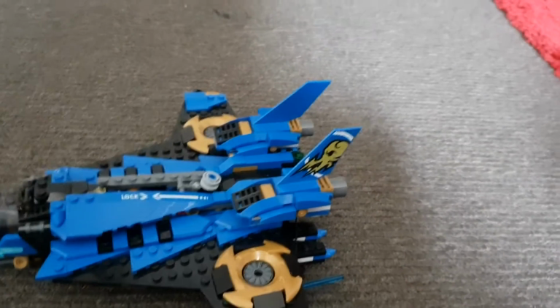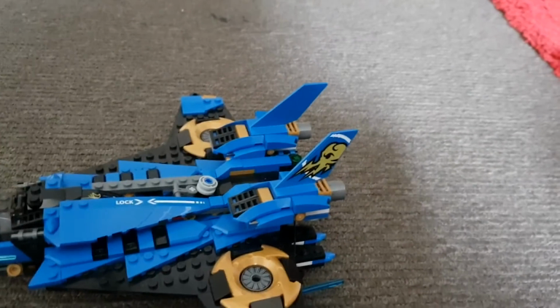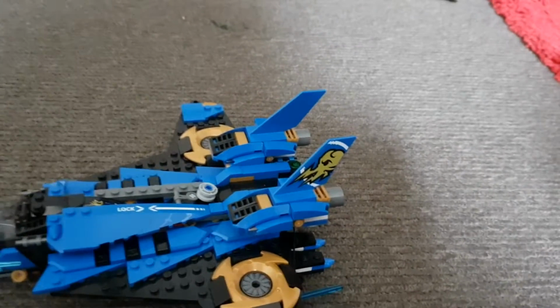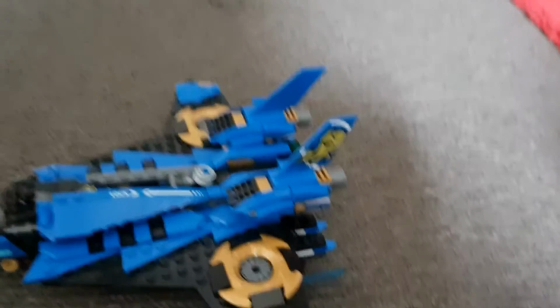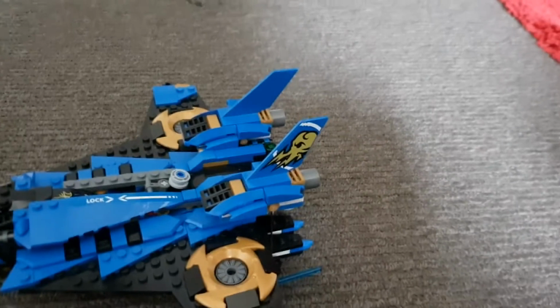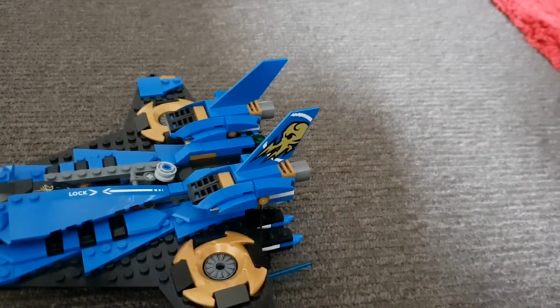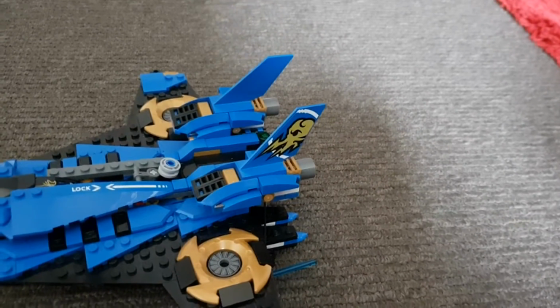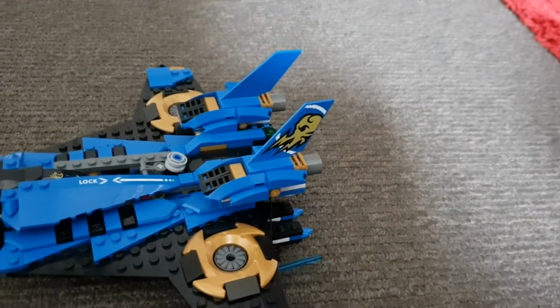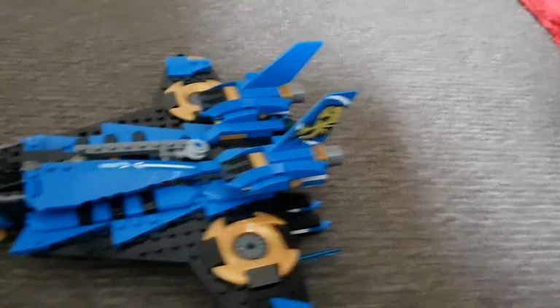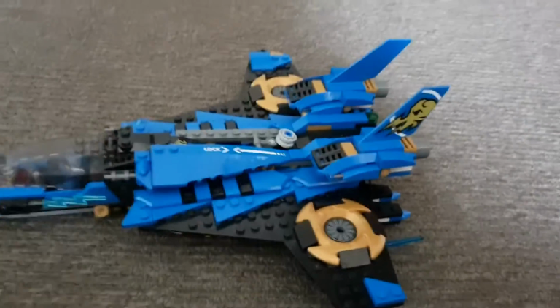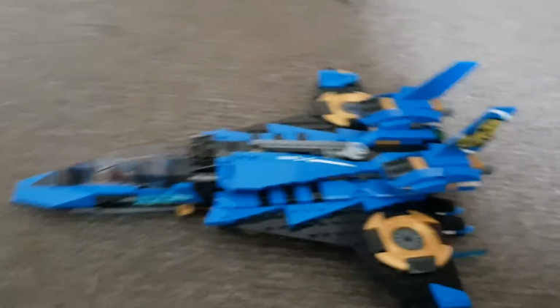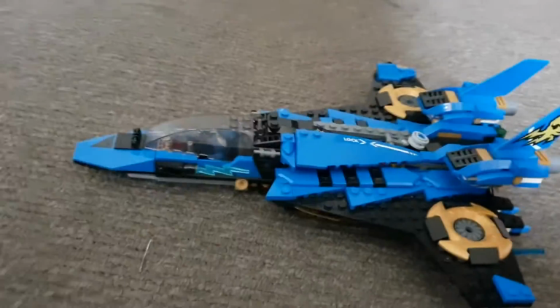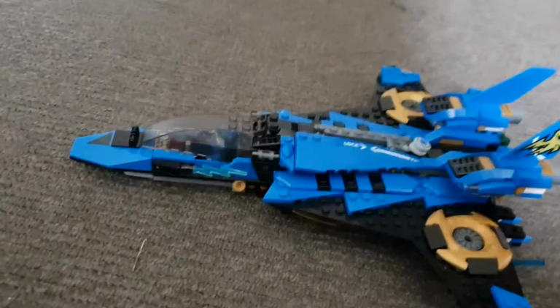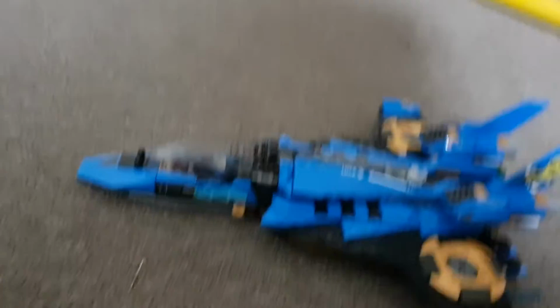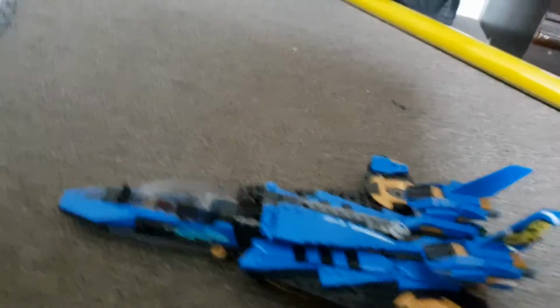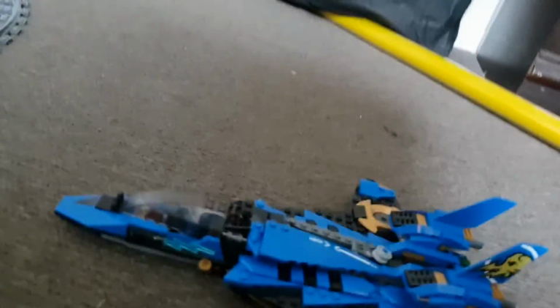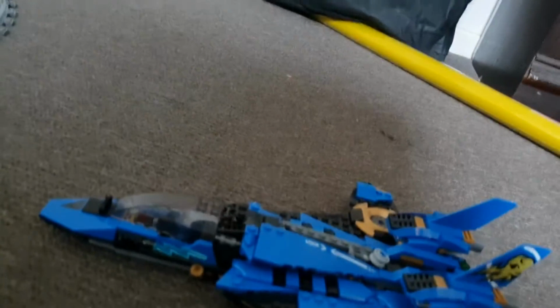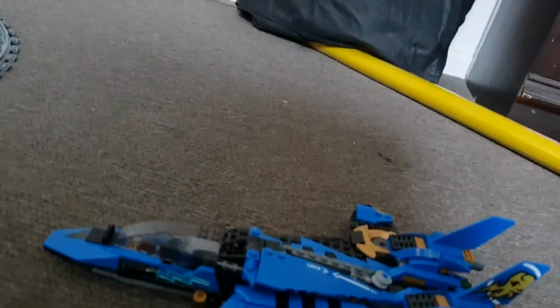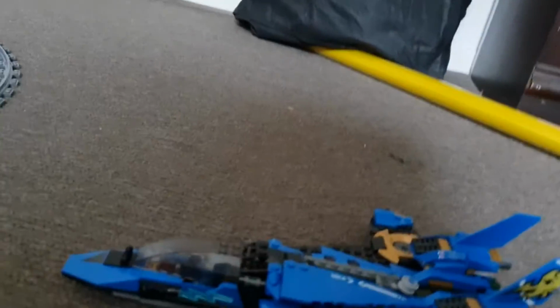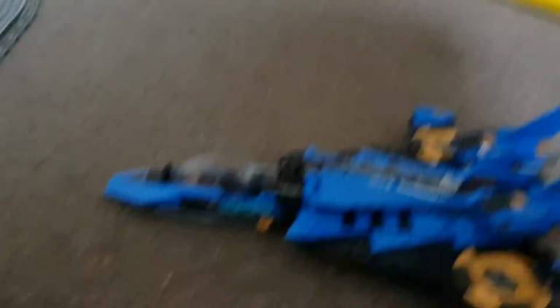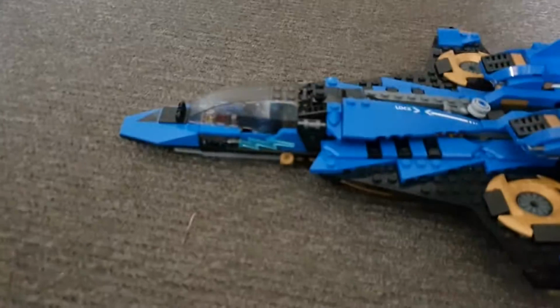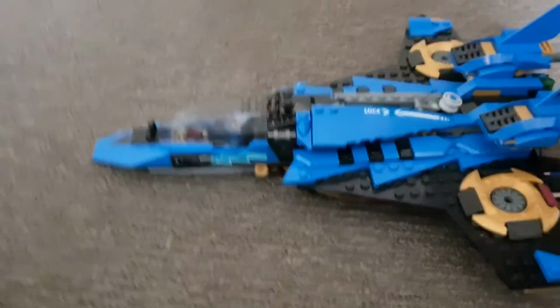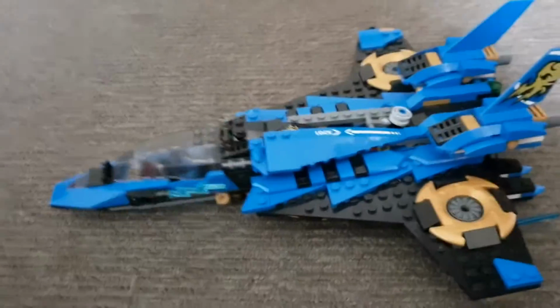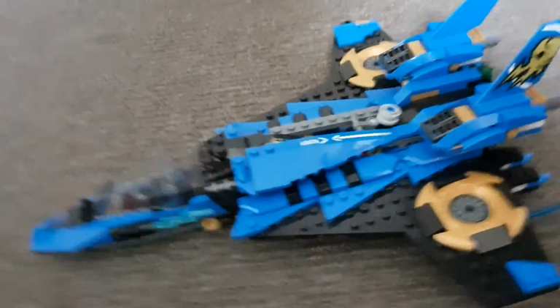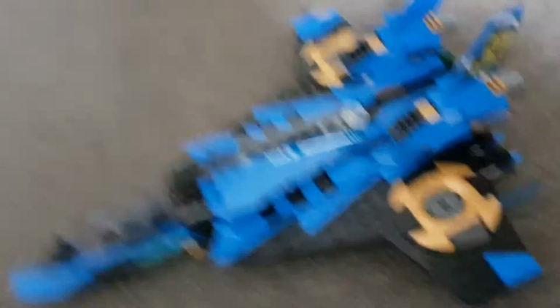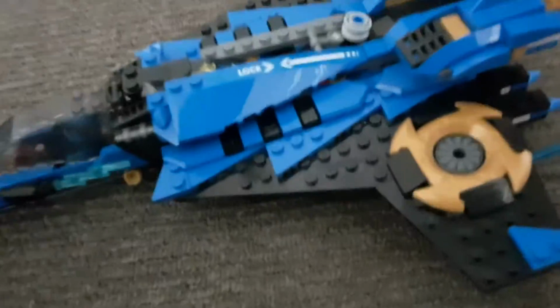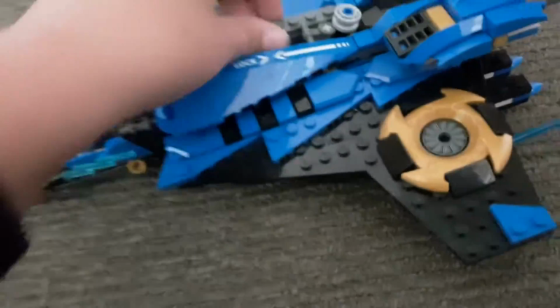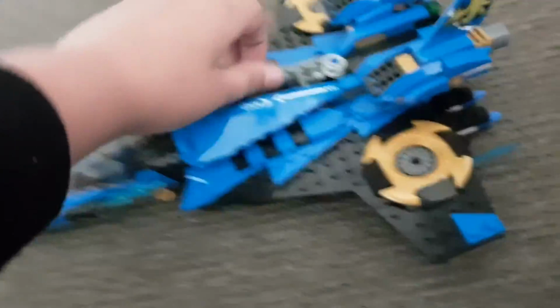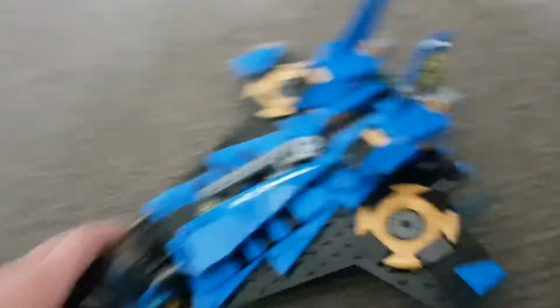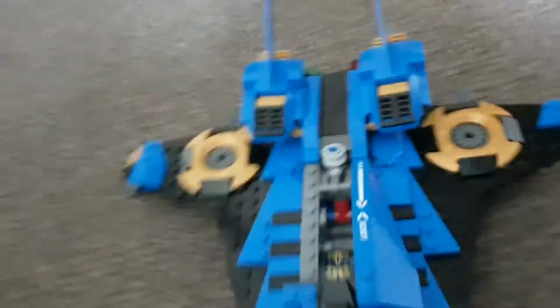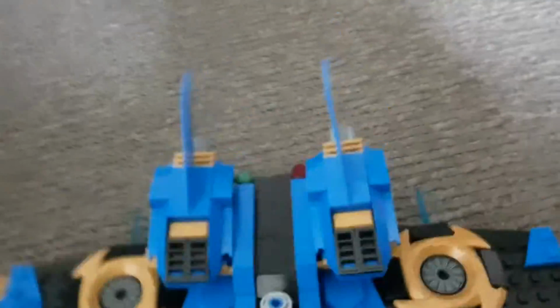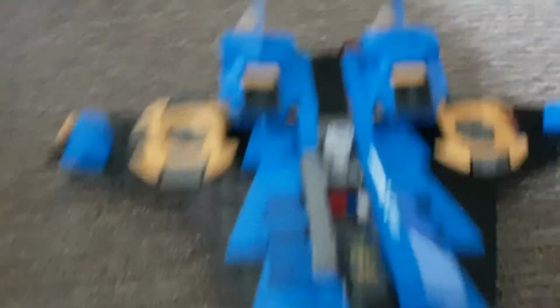Hmm... Lego Ninjago... blue plane? I don't know what it is actually. Yeah, it's been a year now. And it's a bit broken, because I've broken a lot of parts of this.